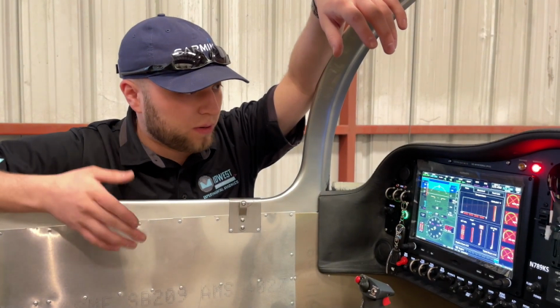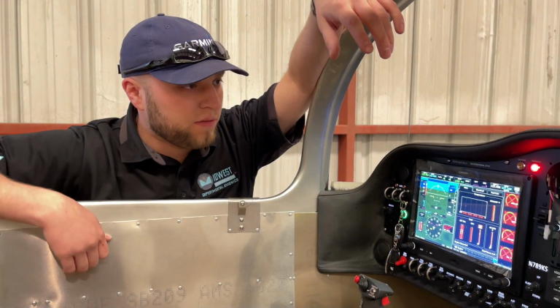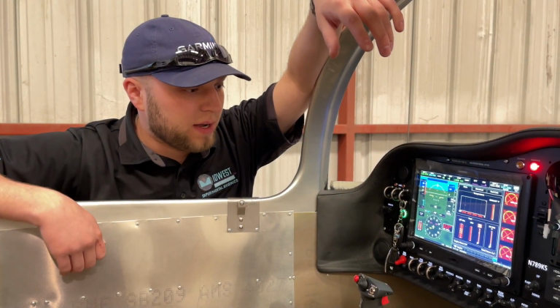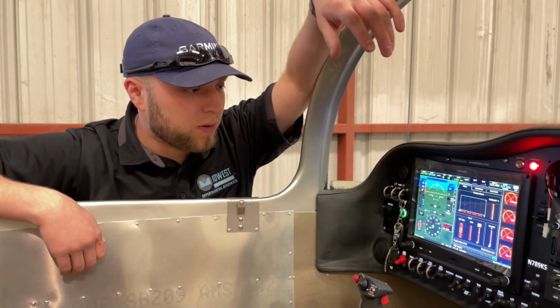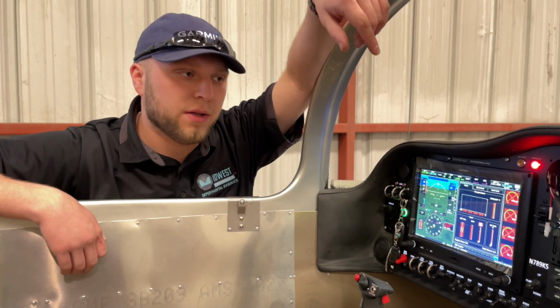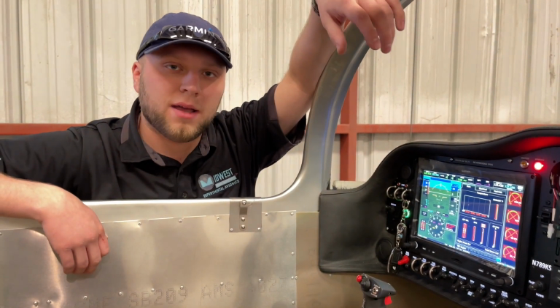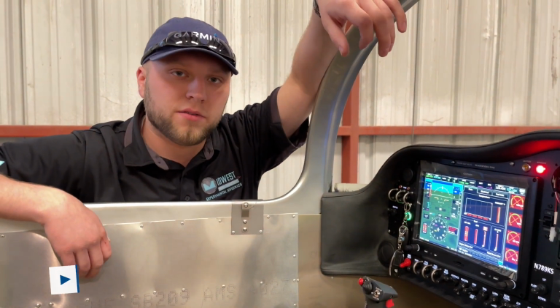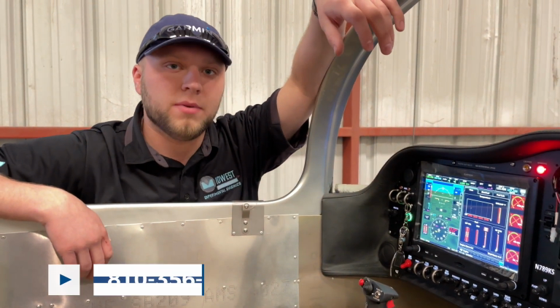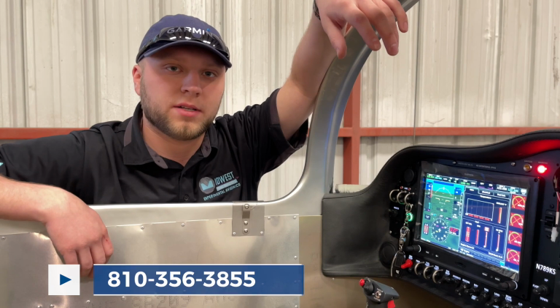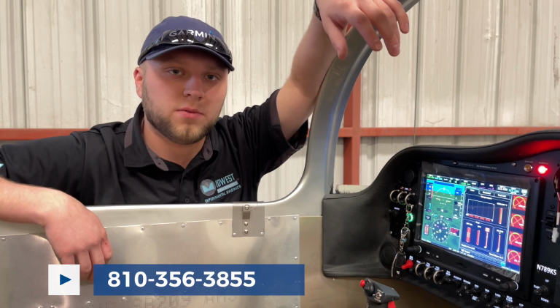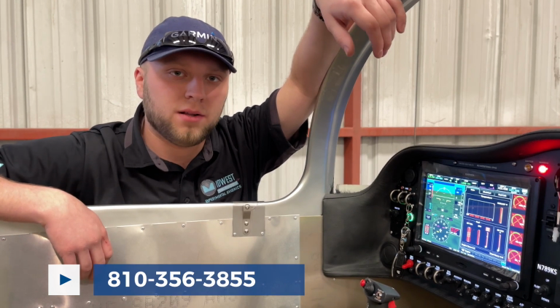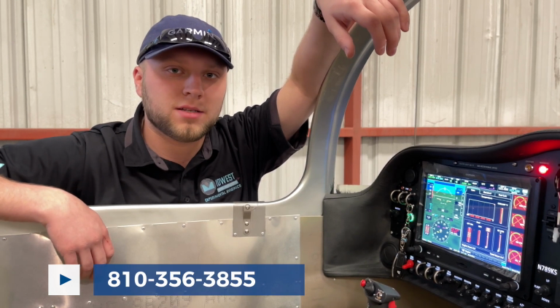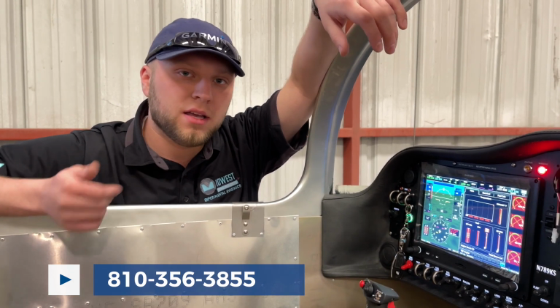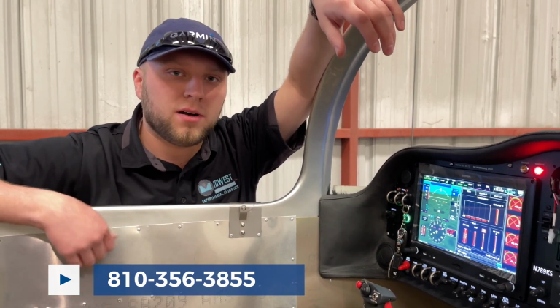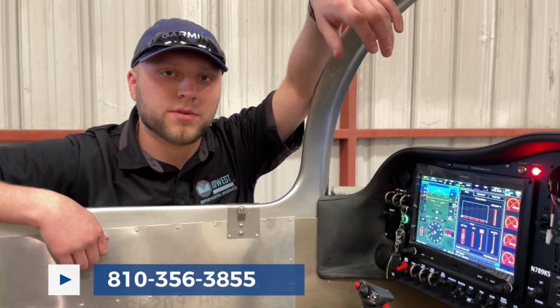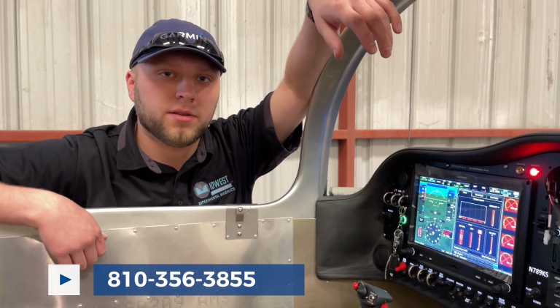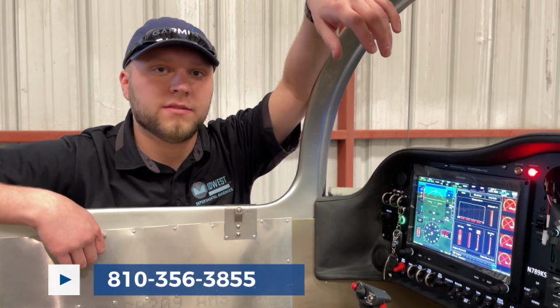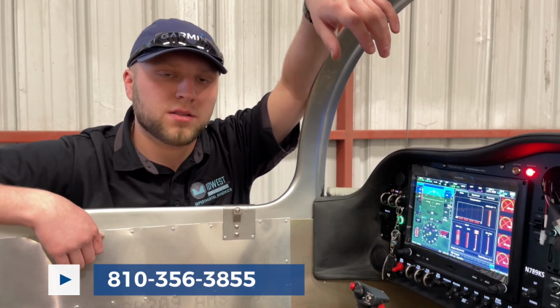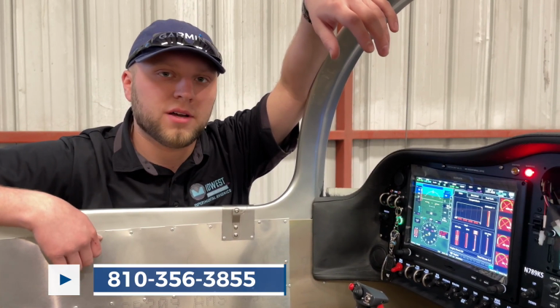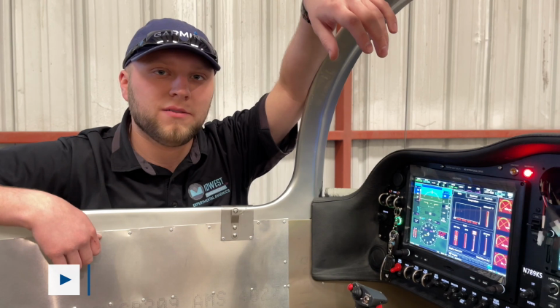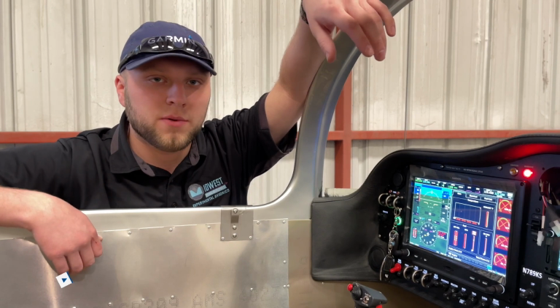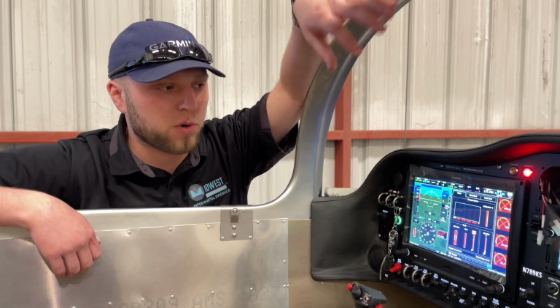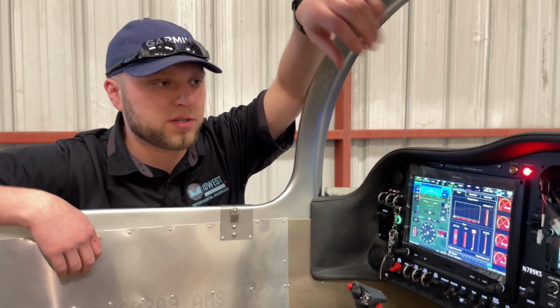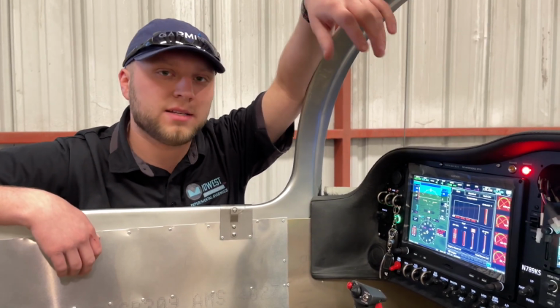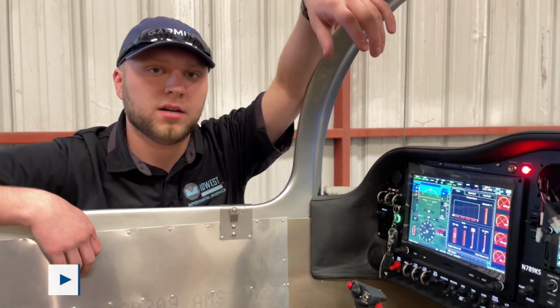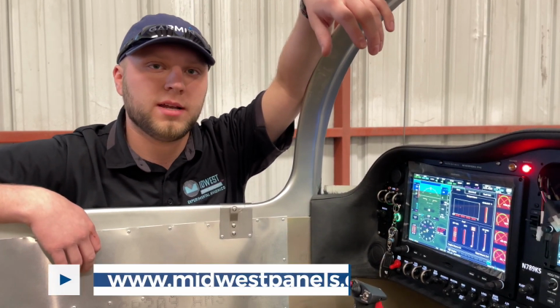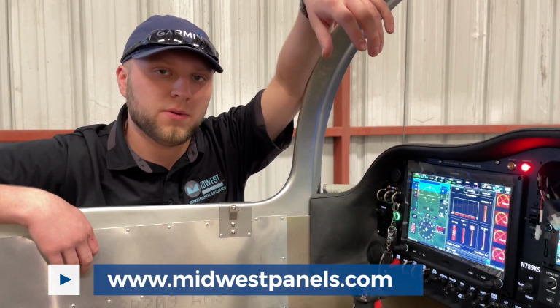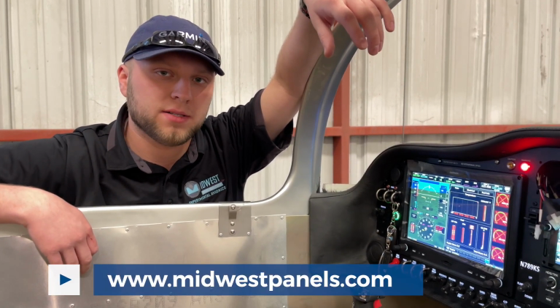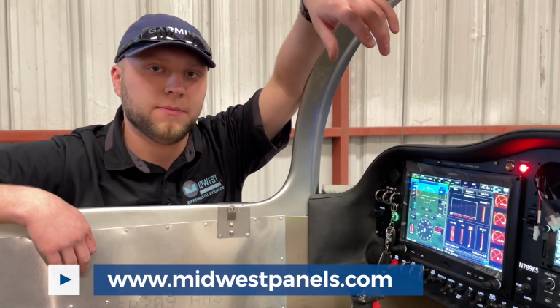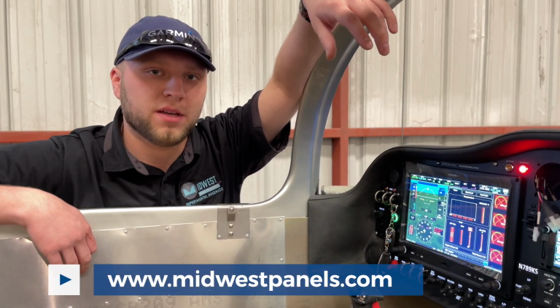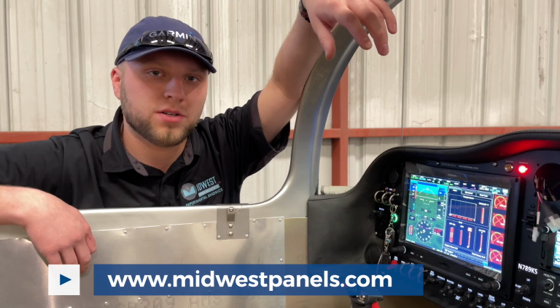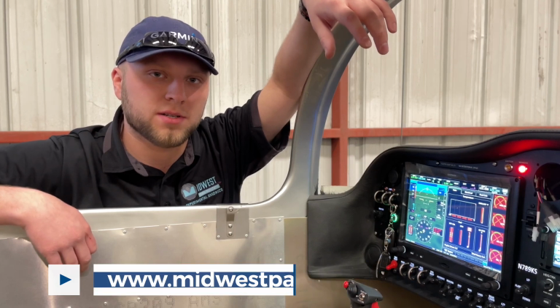So if you have any questions about this panel, or if you're going to be building a Sling soon and want a panel like this, give us a call at 810-356-3855. We also have more pictures of these kinds of things on our website at MidwestPanels.com. Thanks for watching, we'll see you soon.